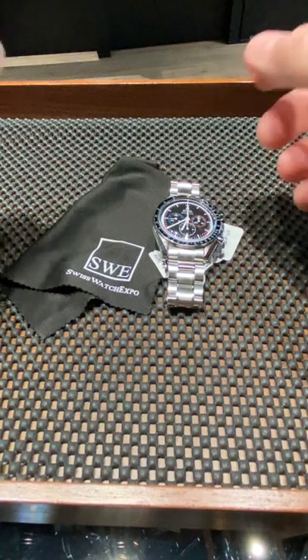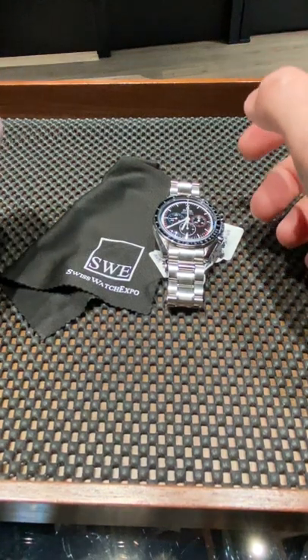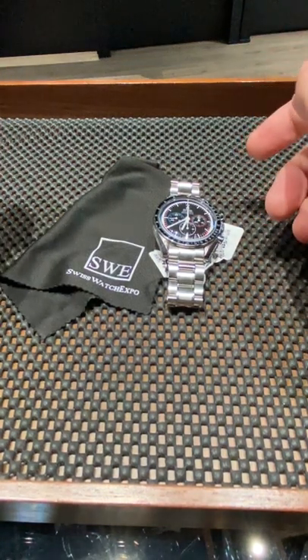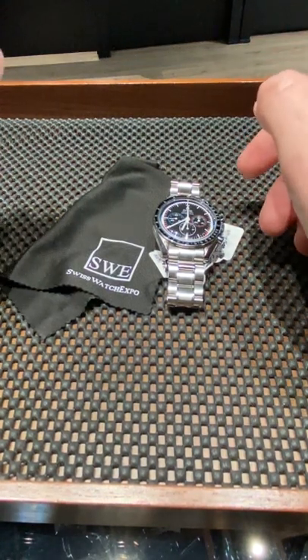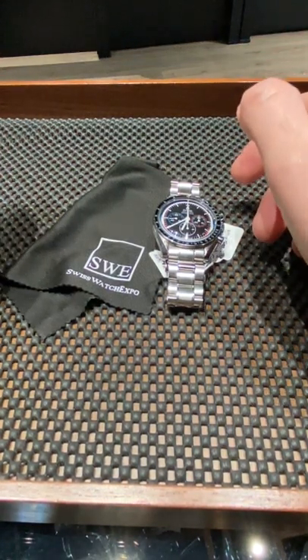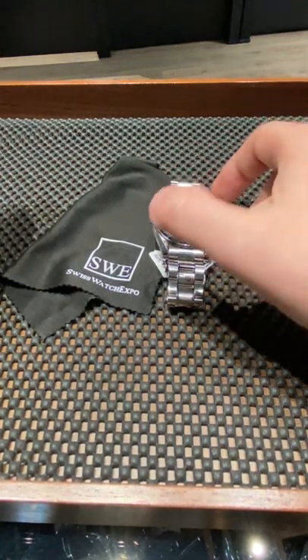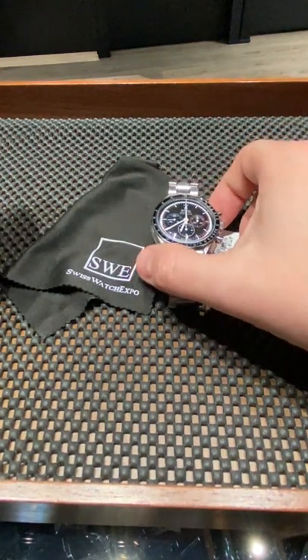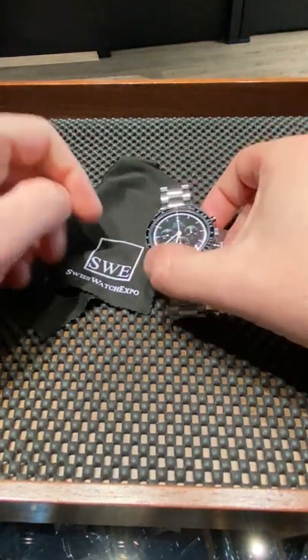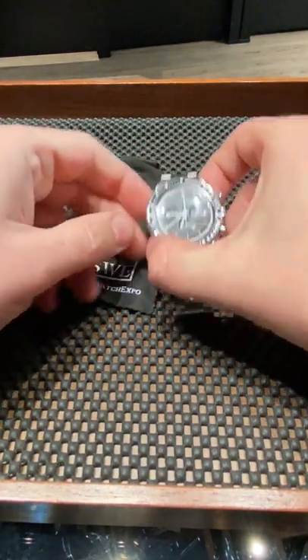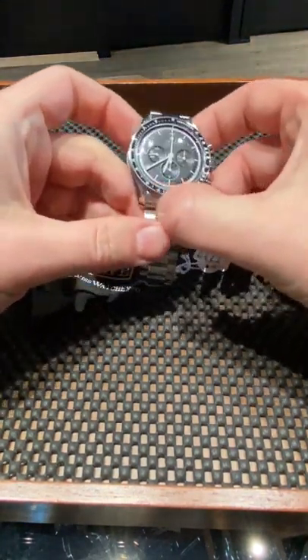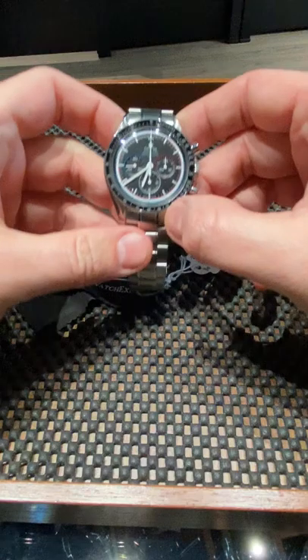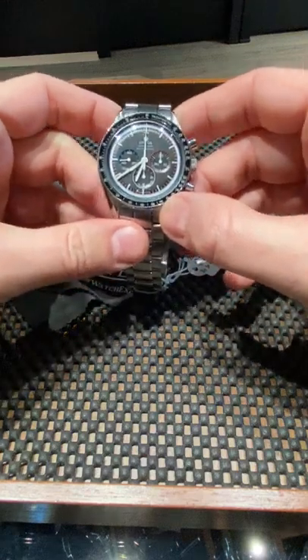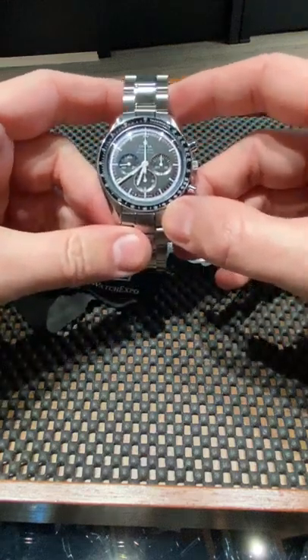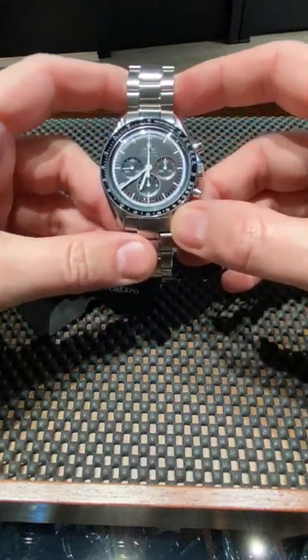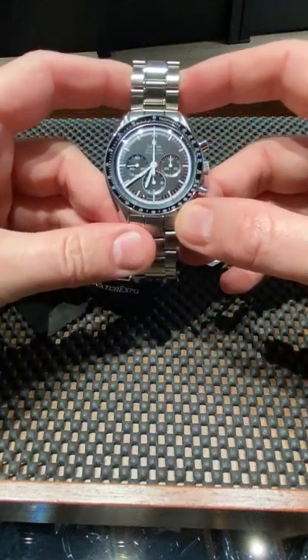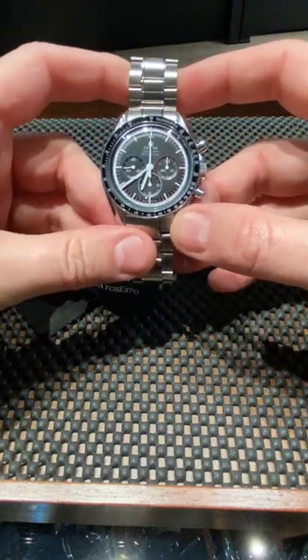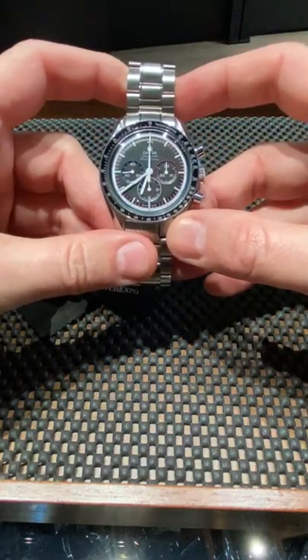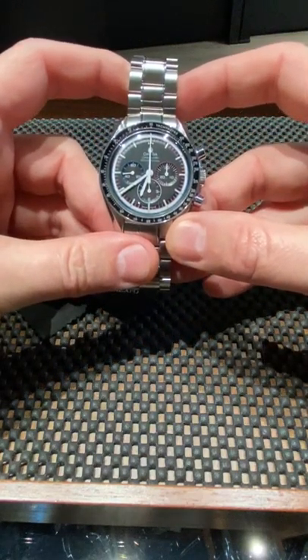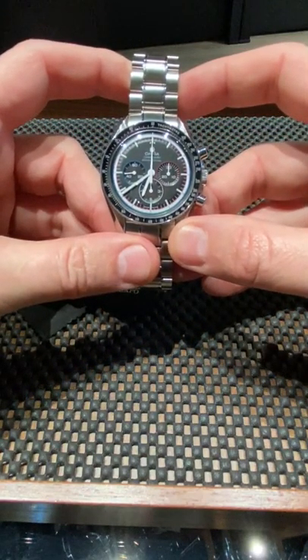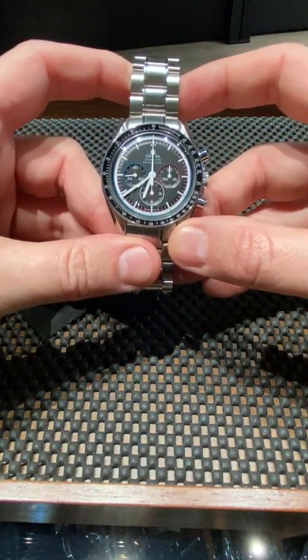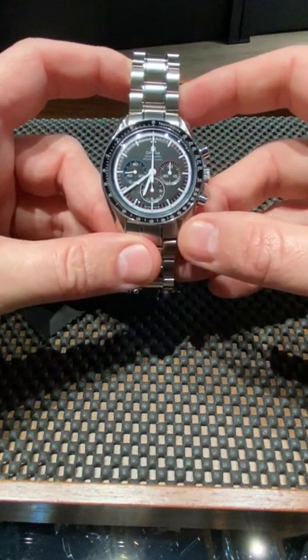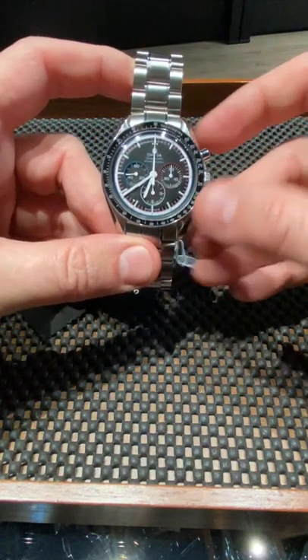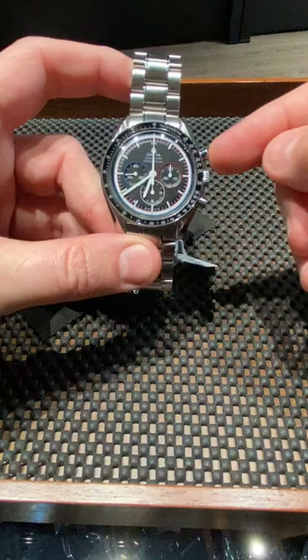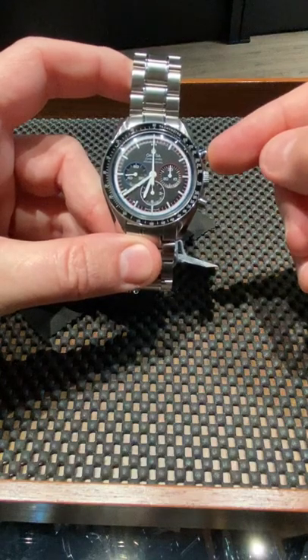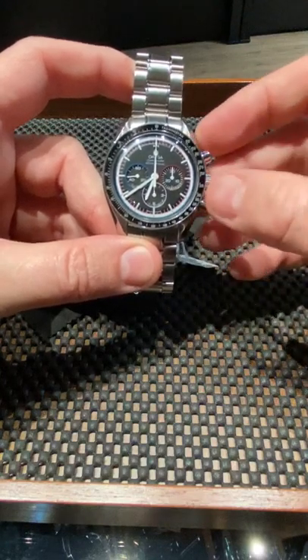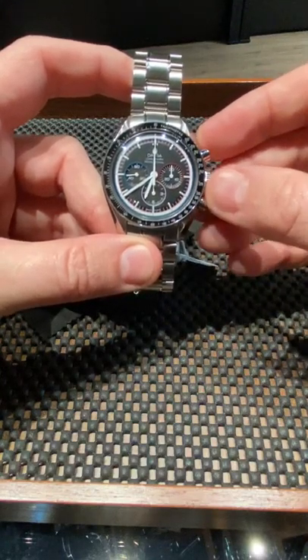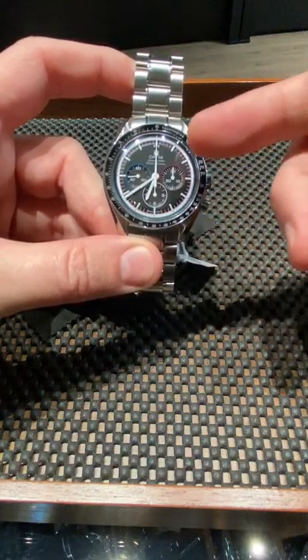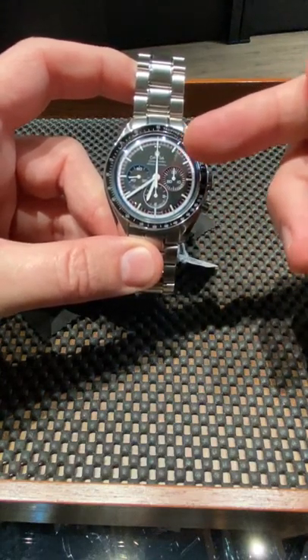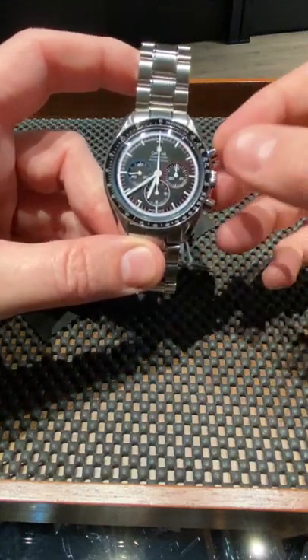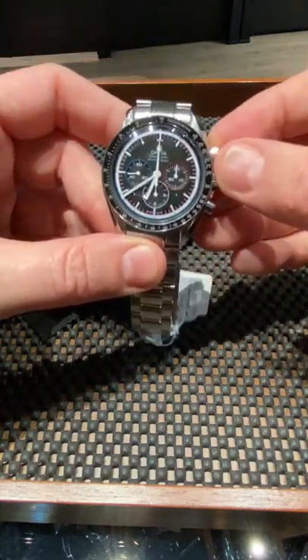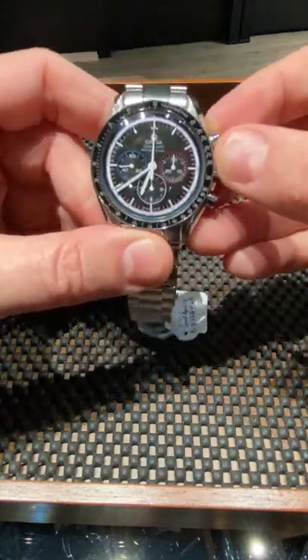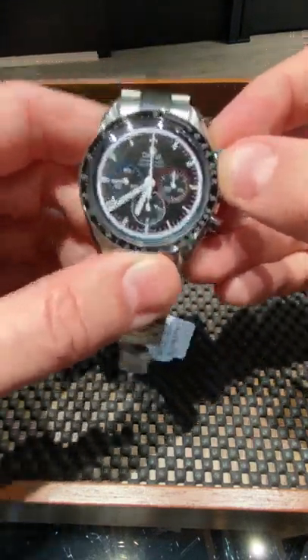Here at SwissWatchExpo, I'm here to explain to you how to operate your watch. One of the watches that we see most misunderstood is the manual wind chronograph, but more importantly, just the chronograph itself.